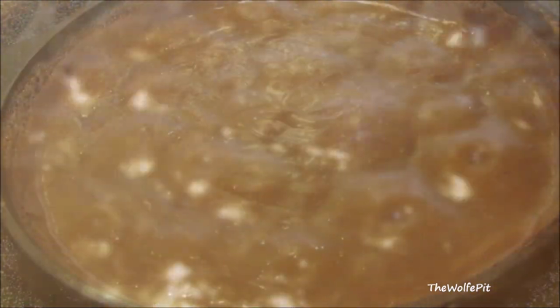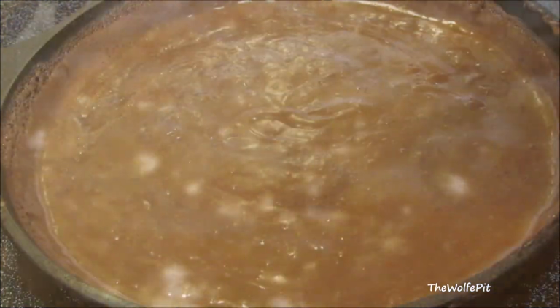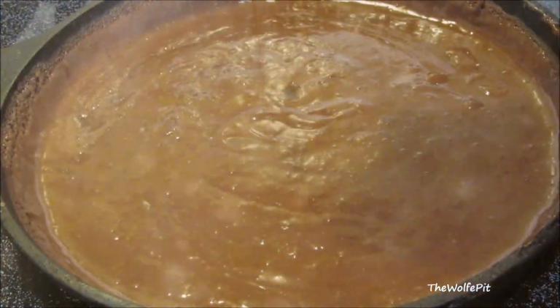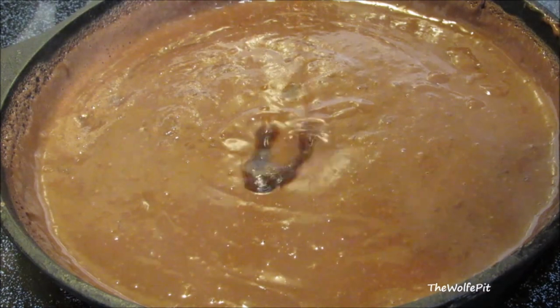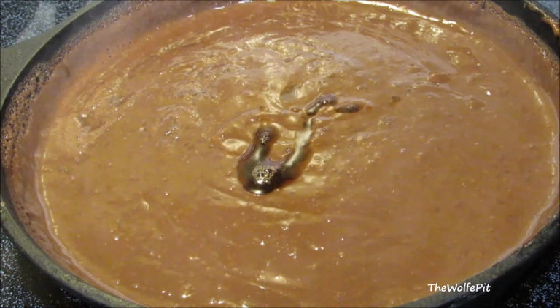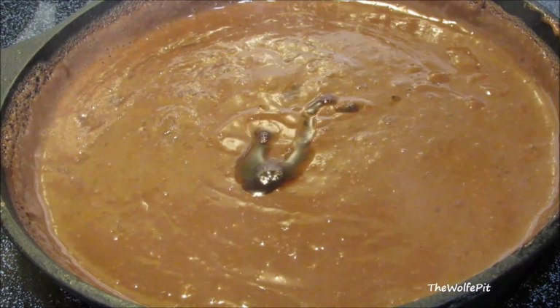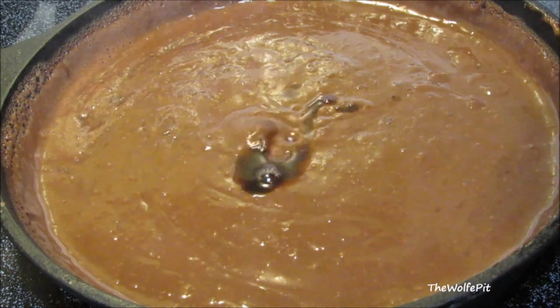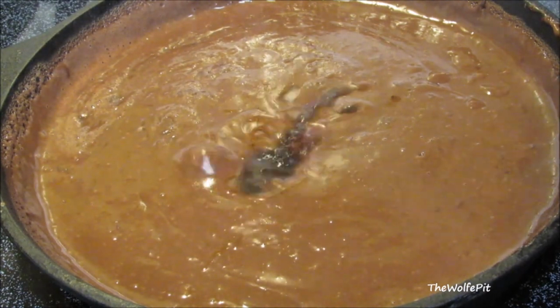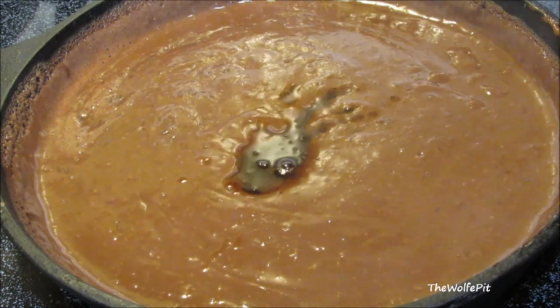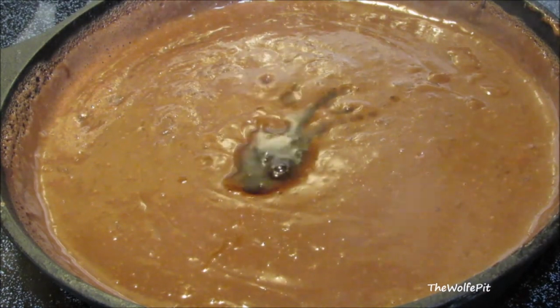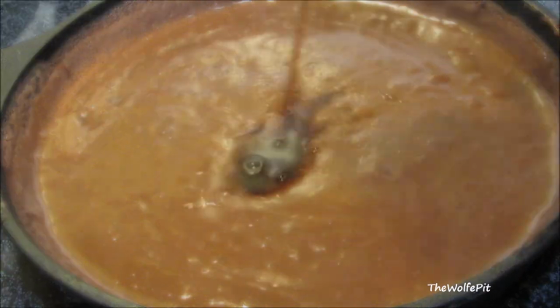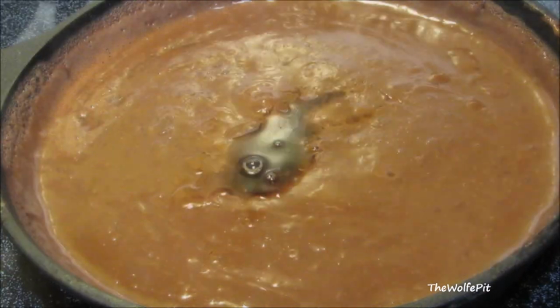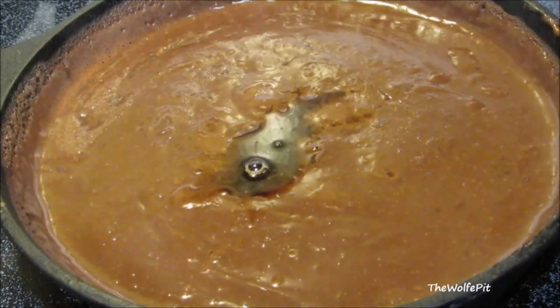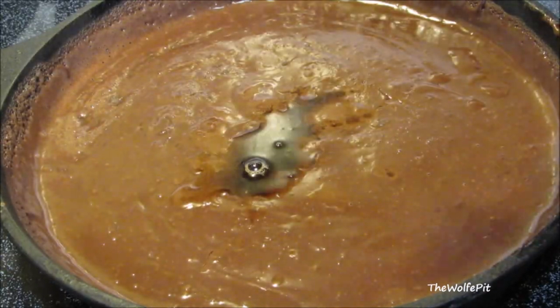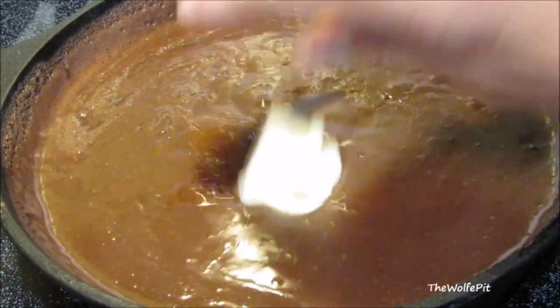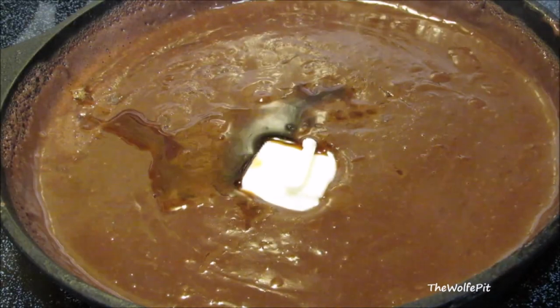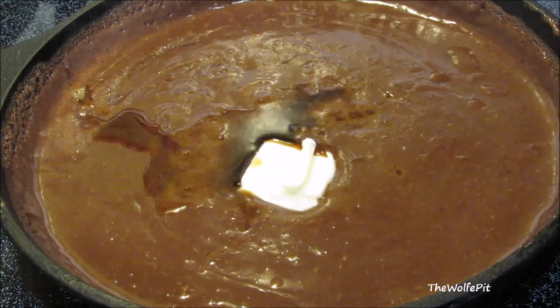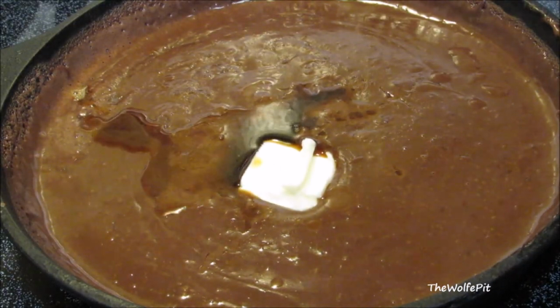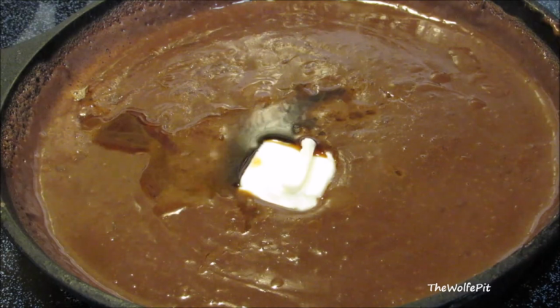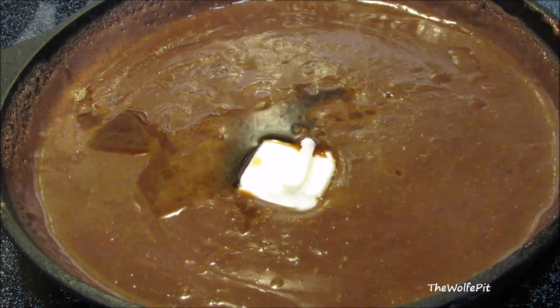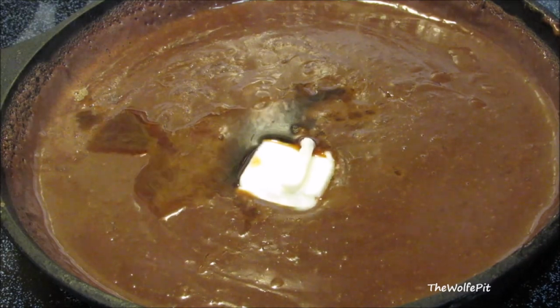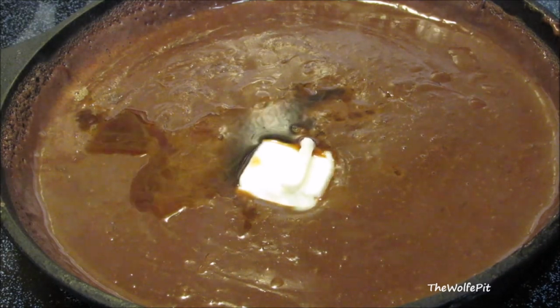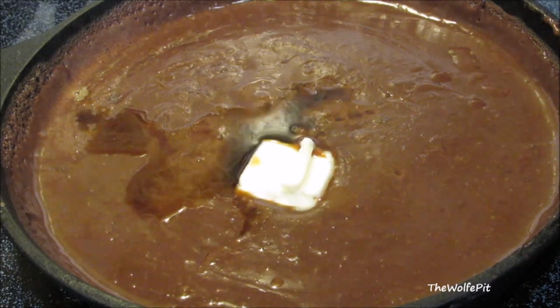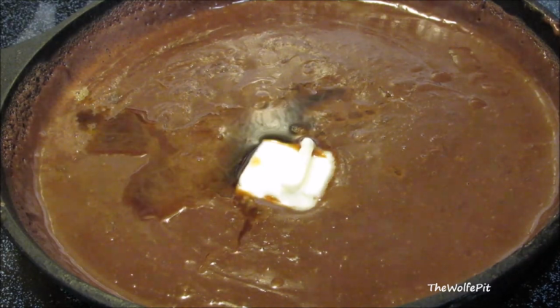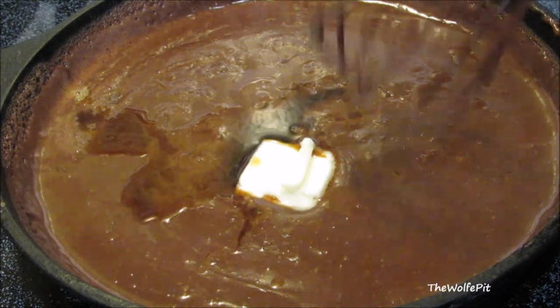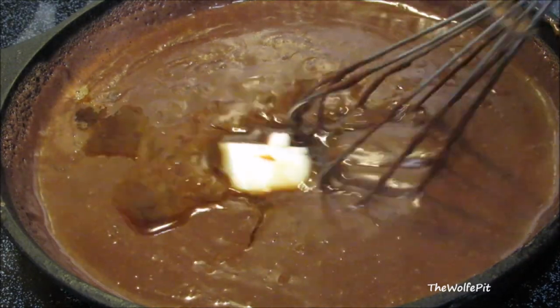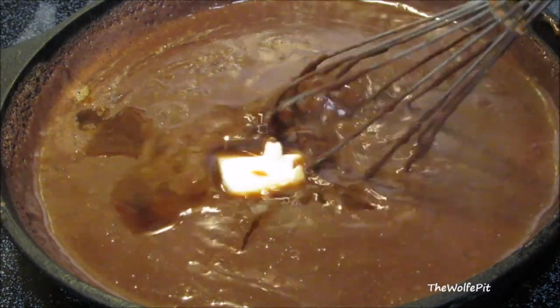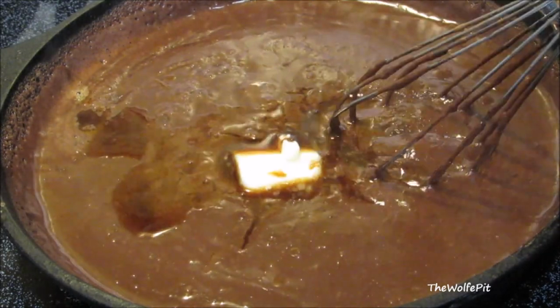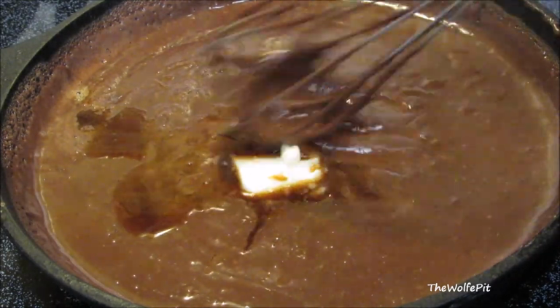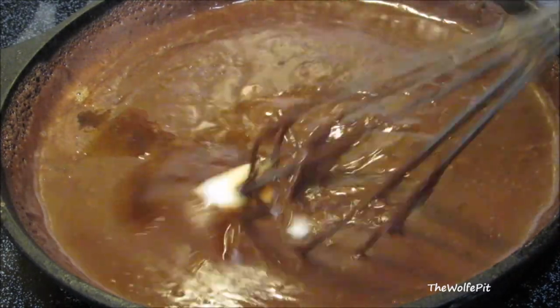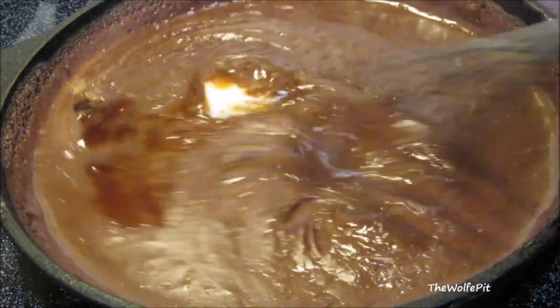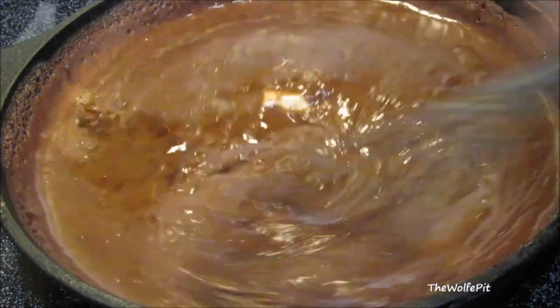Now with the heat off, add vanilla and butter. Mix it in until the butter is melted.